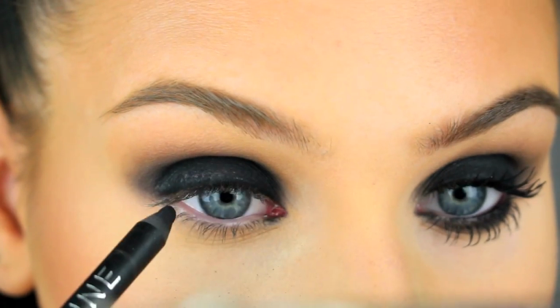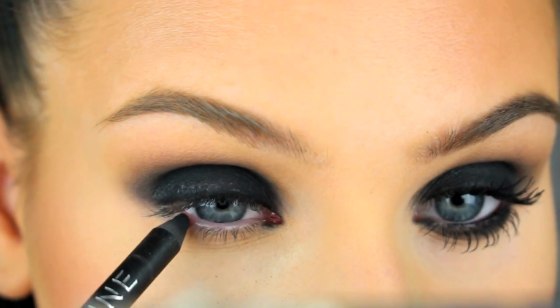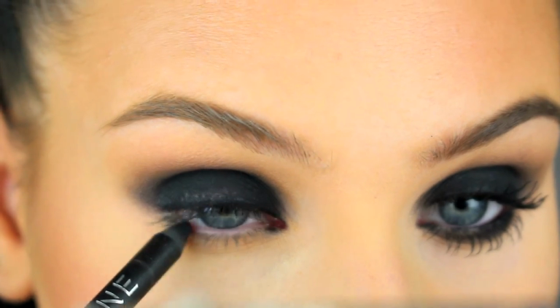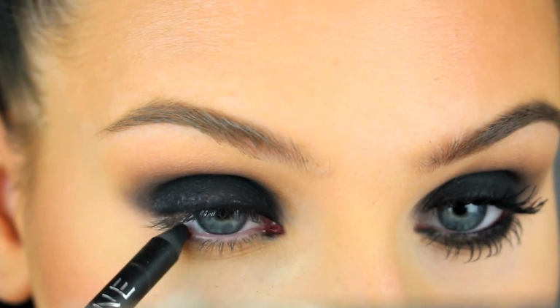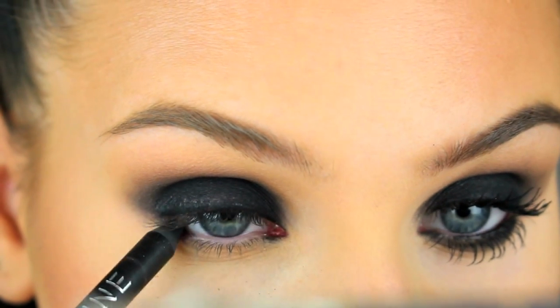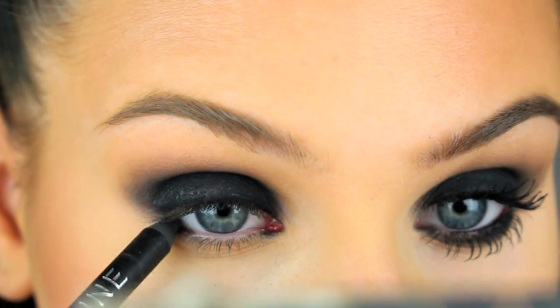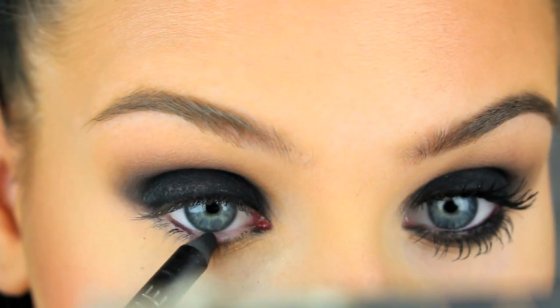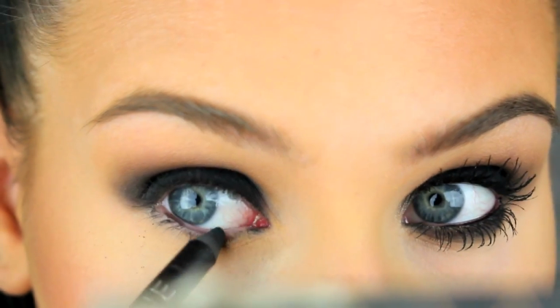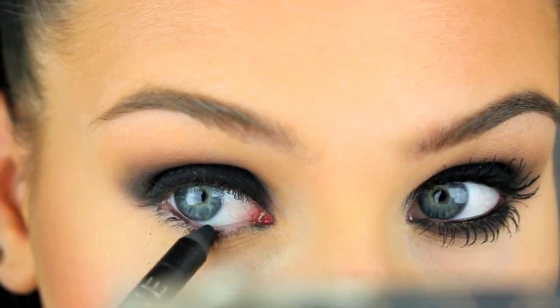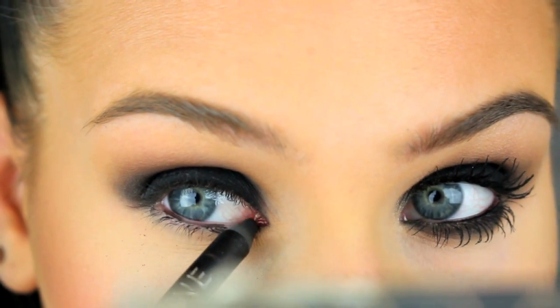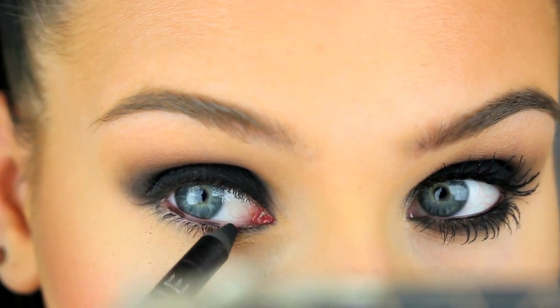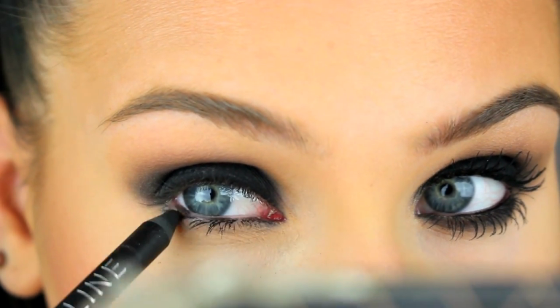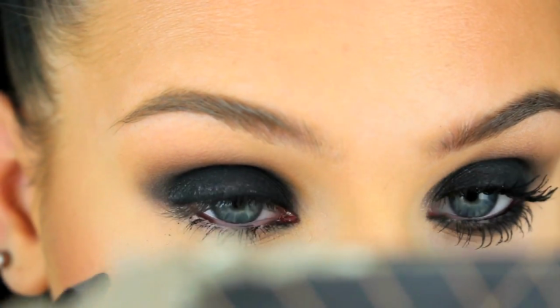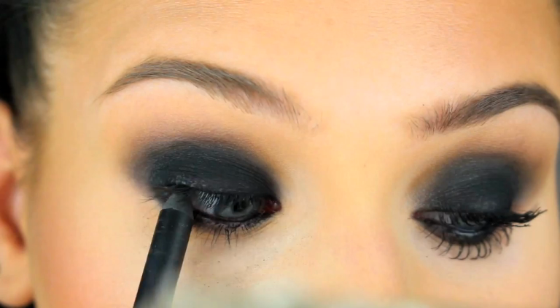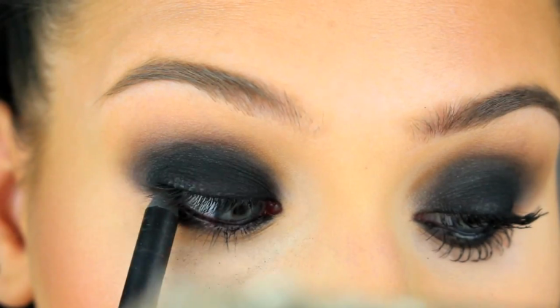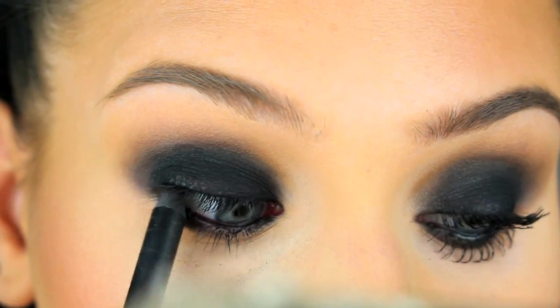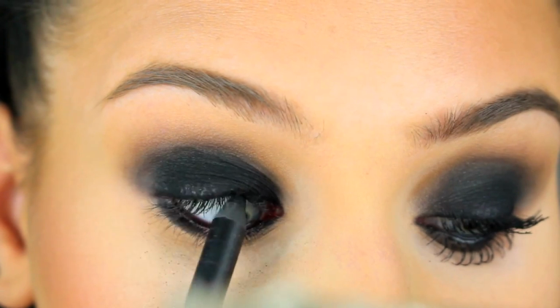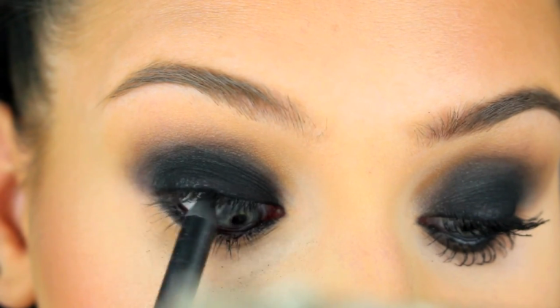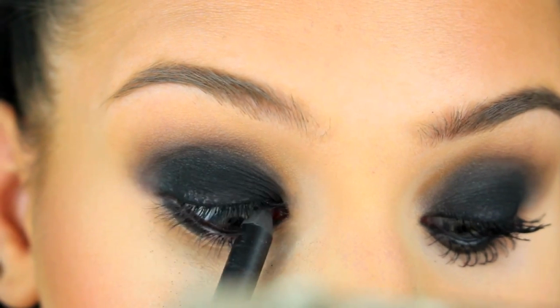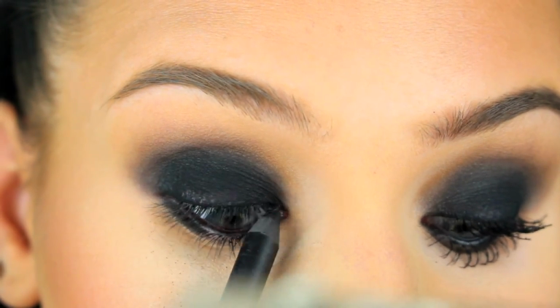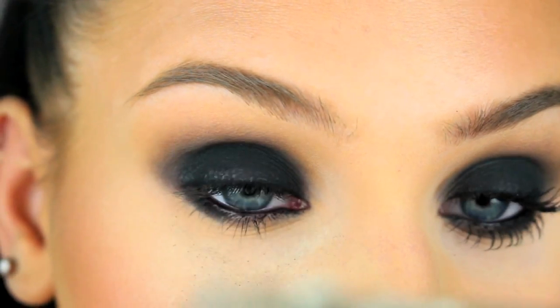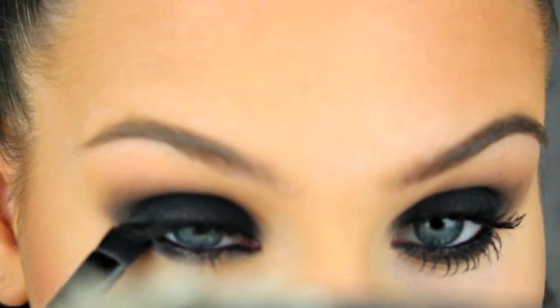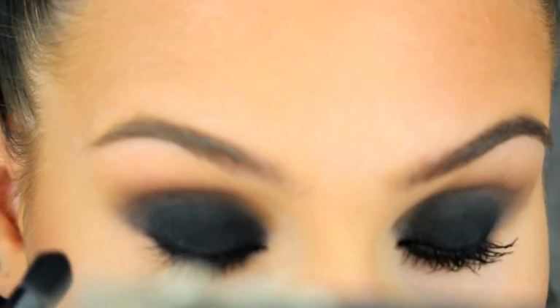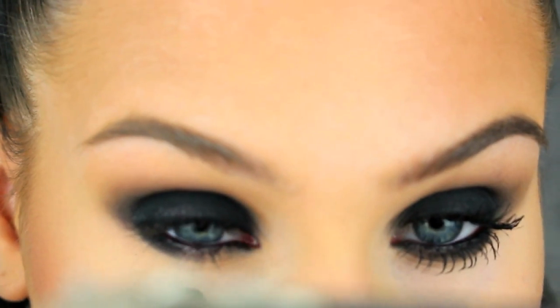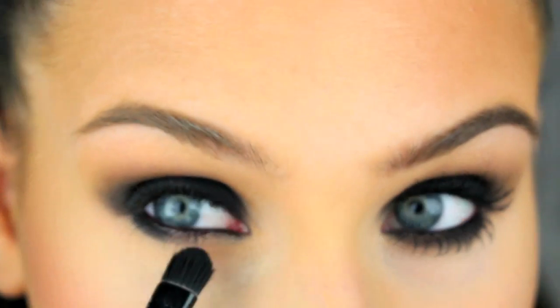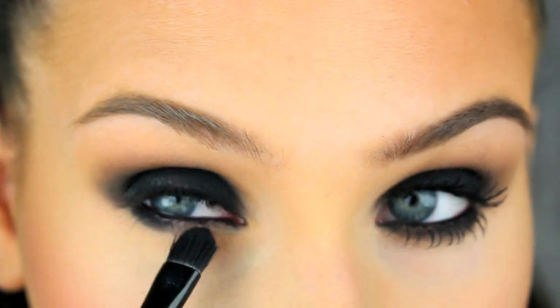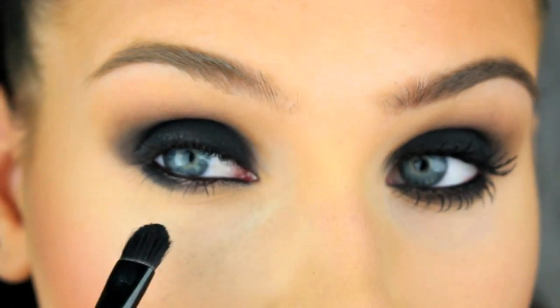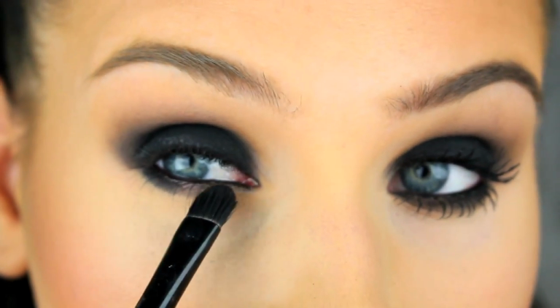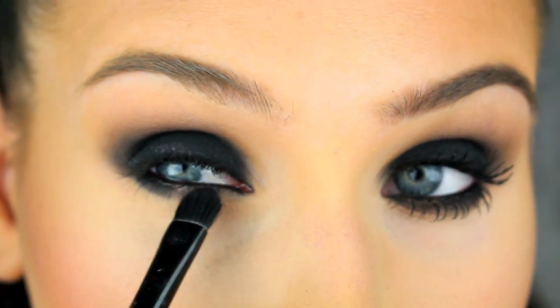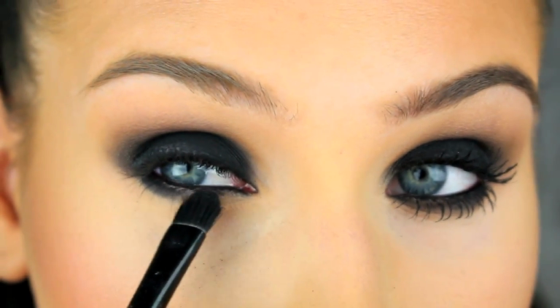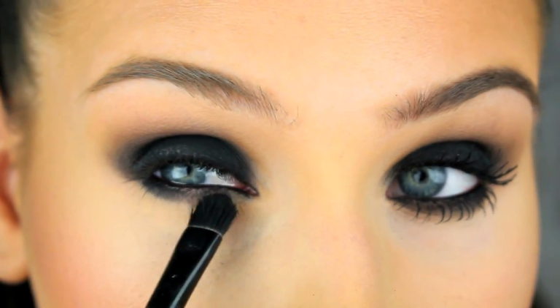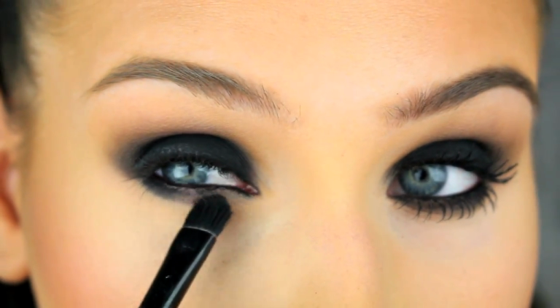Now we're going to tight line and line the waterline with the same pencil. You want to make sure to get in between all the lashes, because there's nothing worse than a black smokey eye where you can see the bare skin between the lashes.